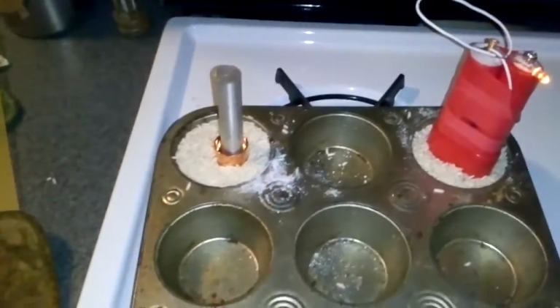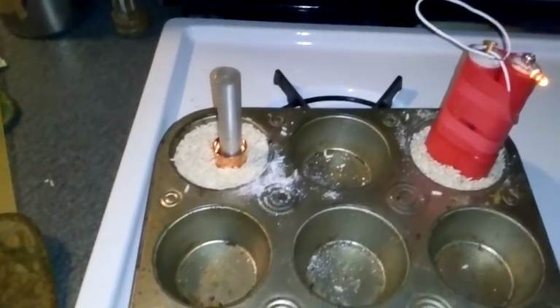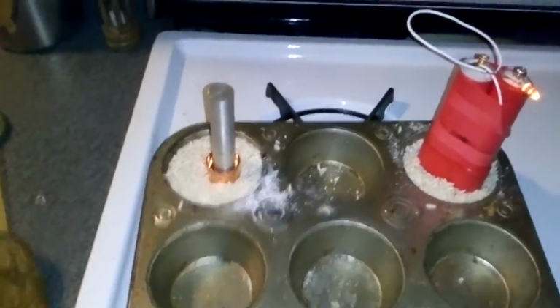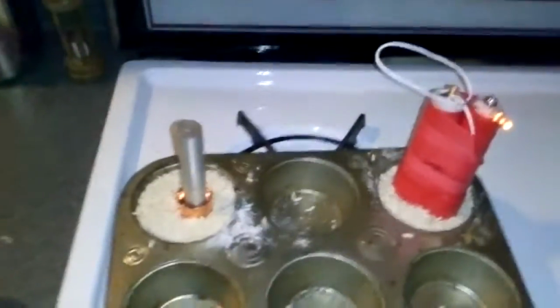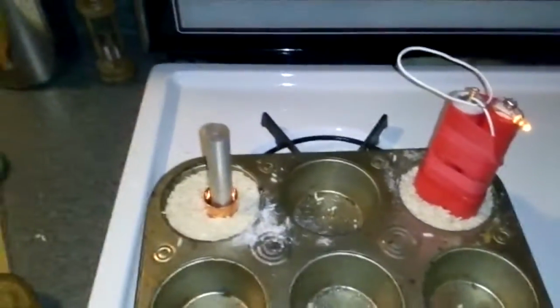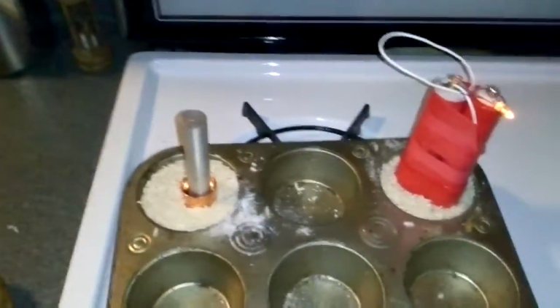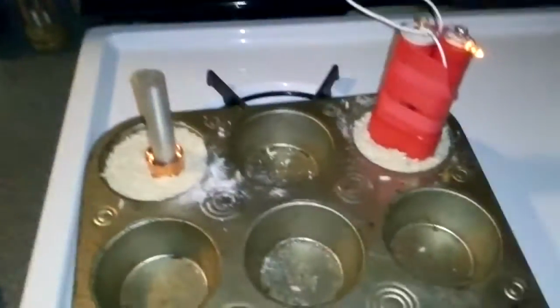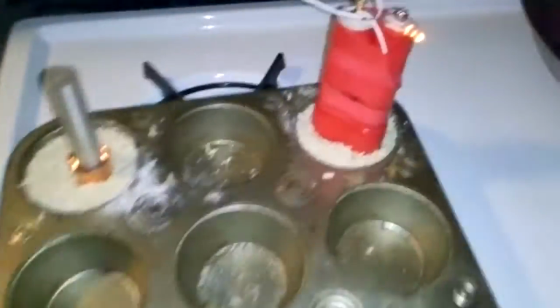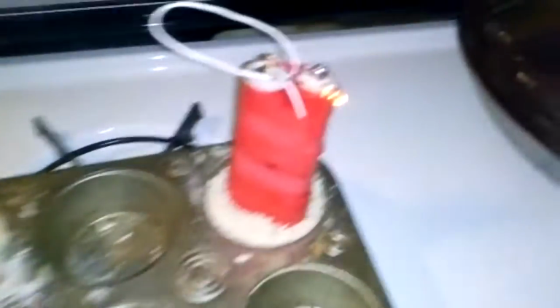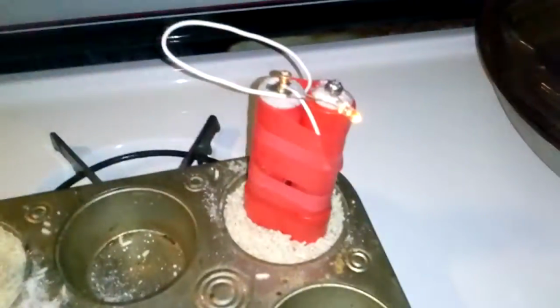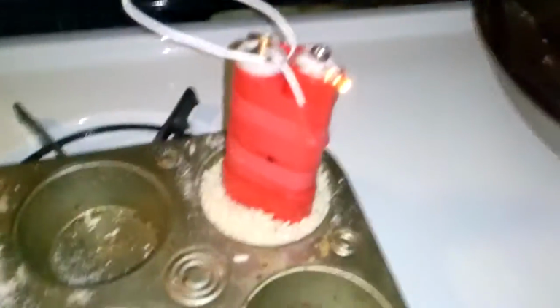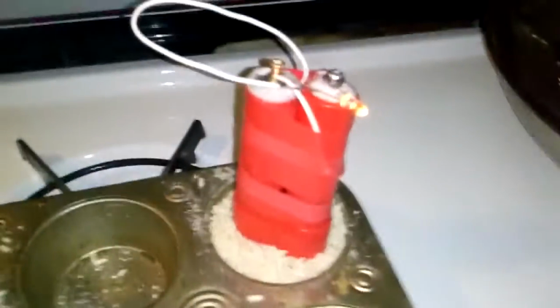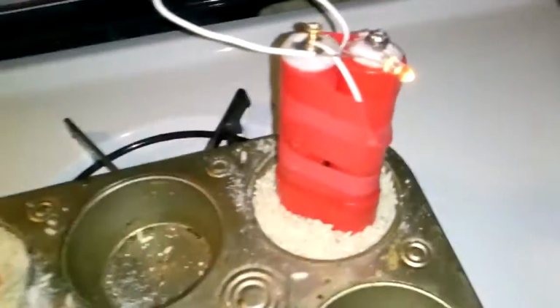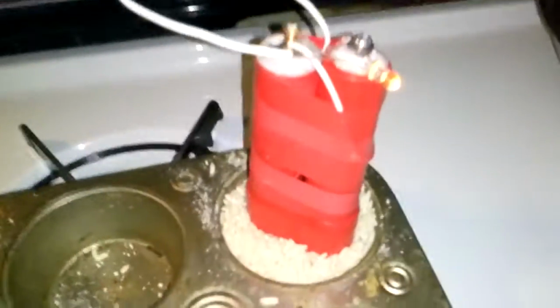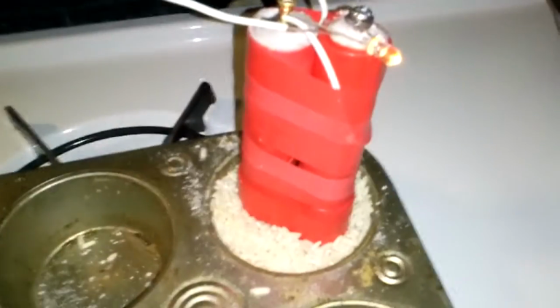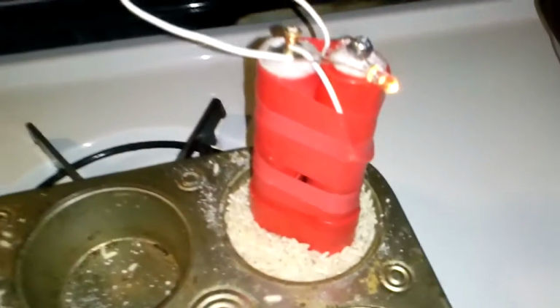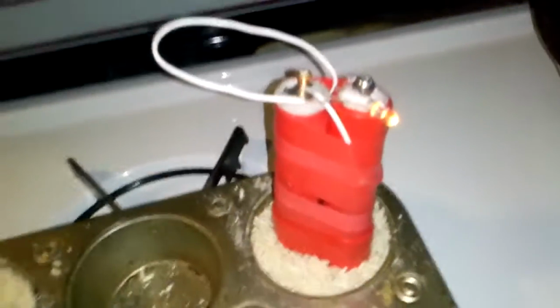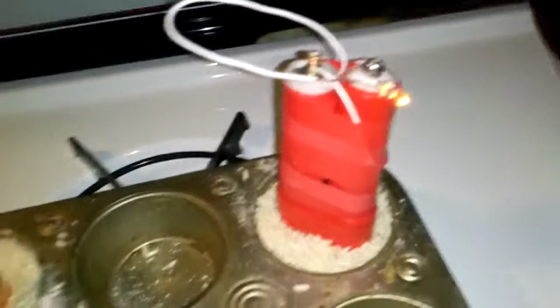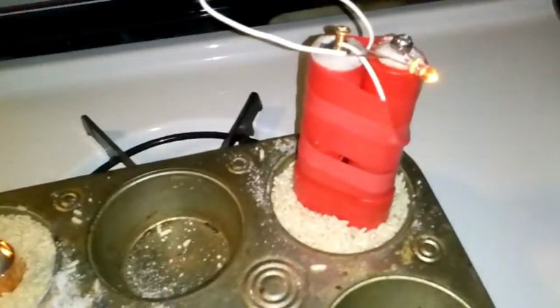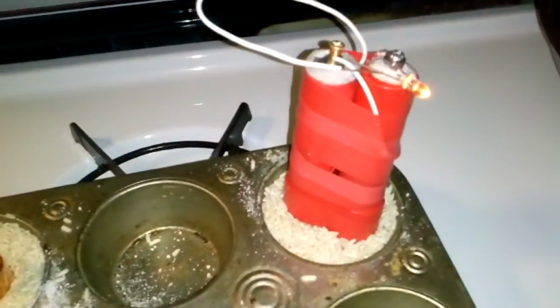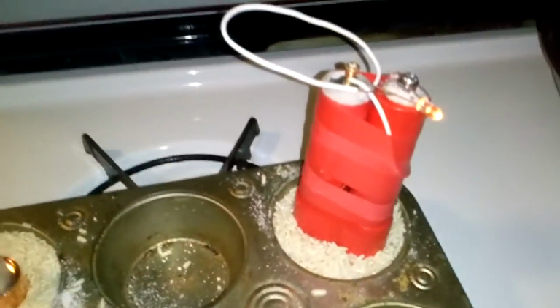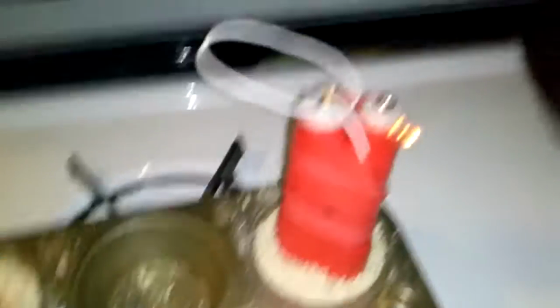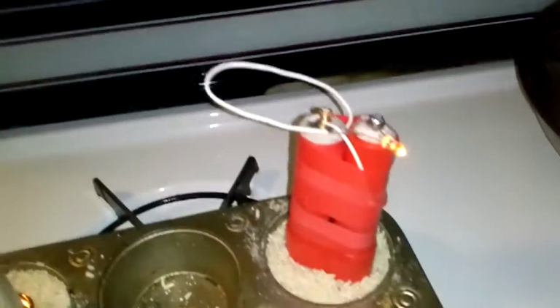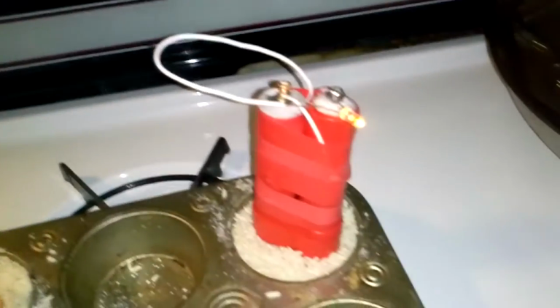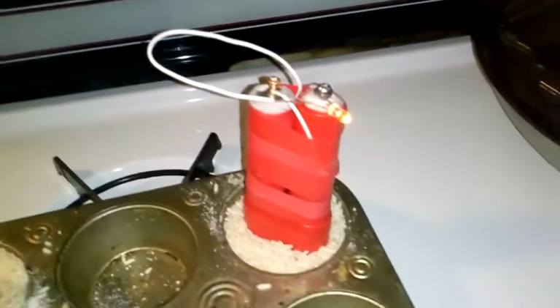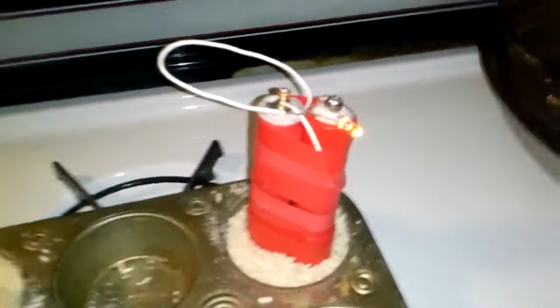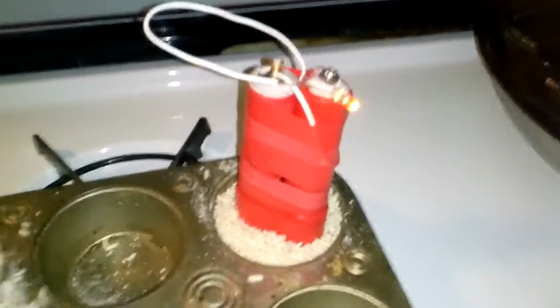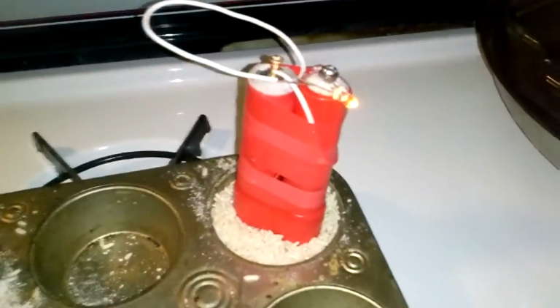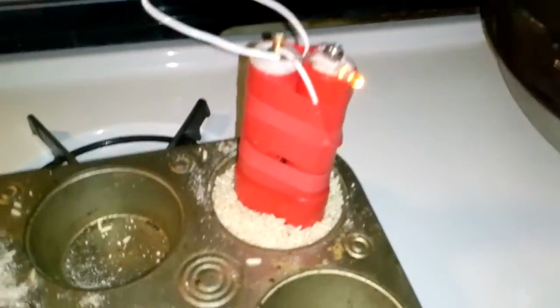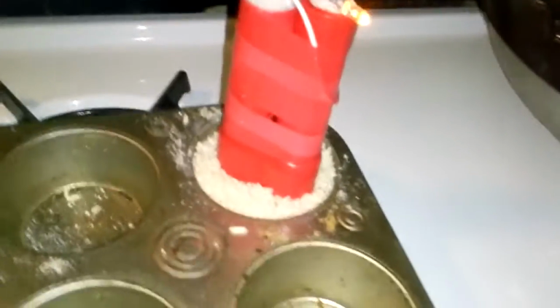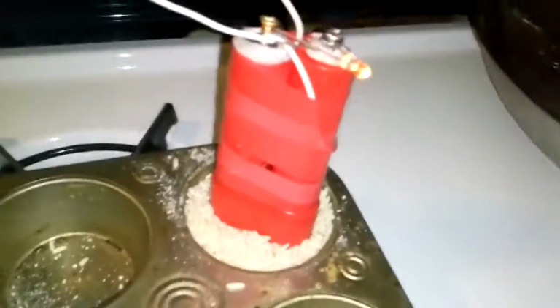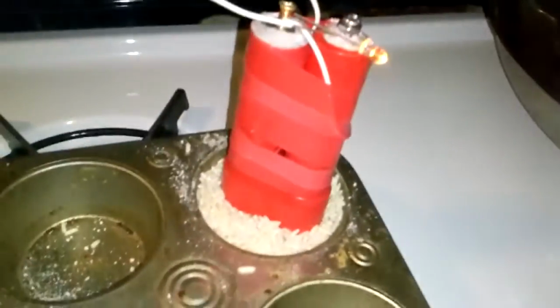Hi guys, I made a crystal battery. Let's run it as LED. I made it about 30 minutes ago and it's cooled down enough so I can assemble everything.